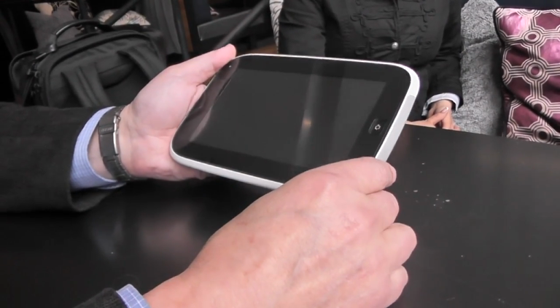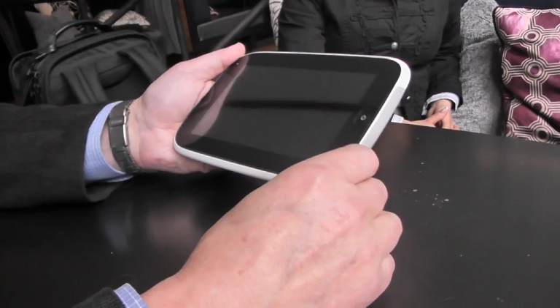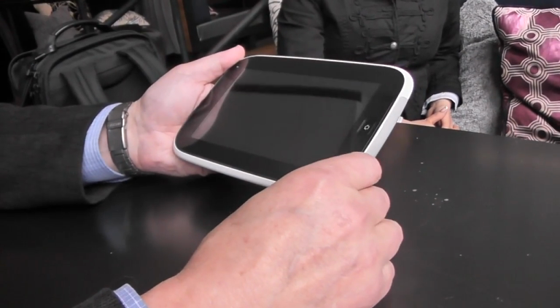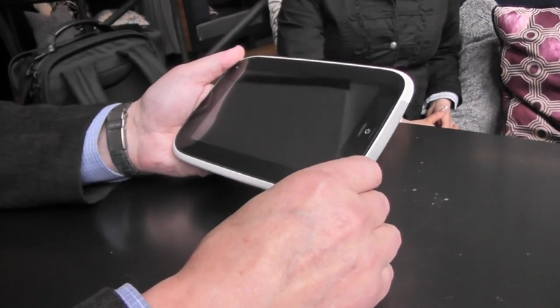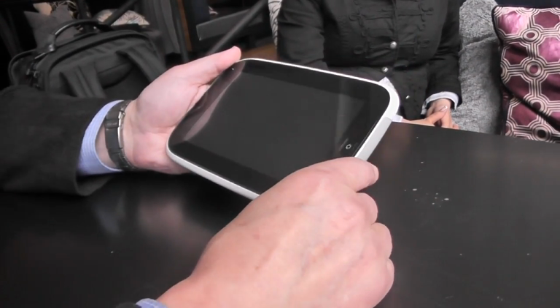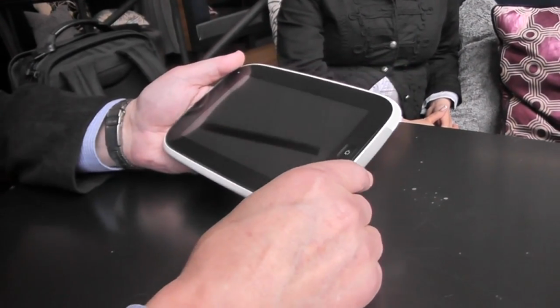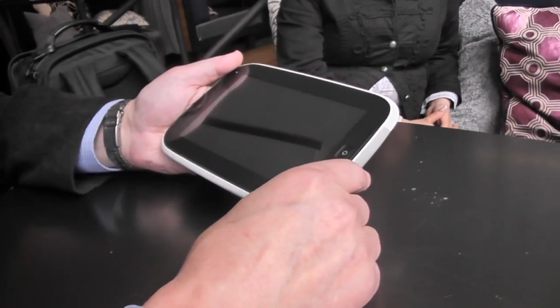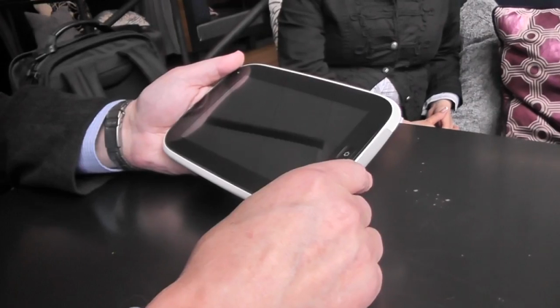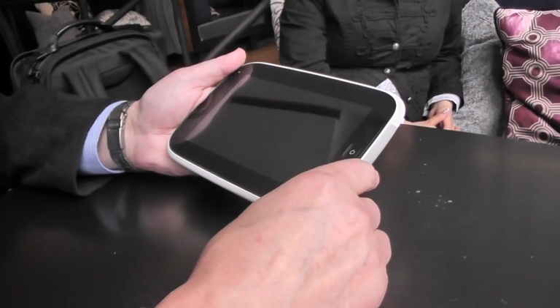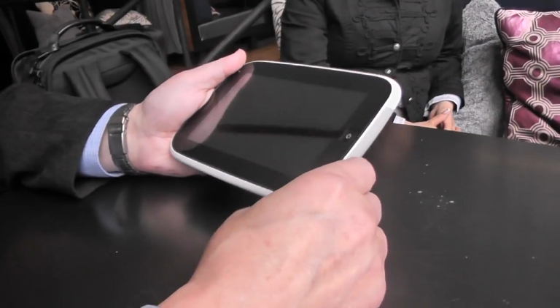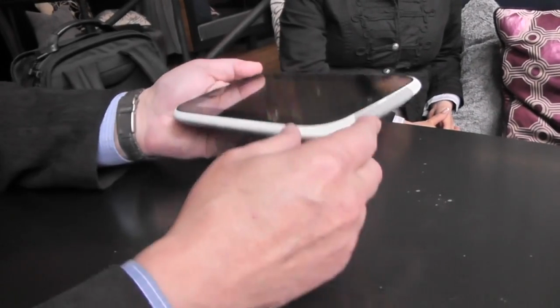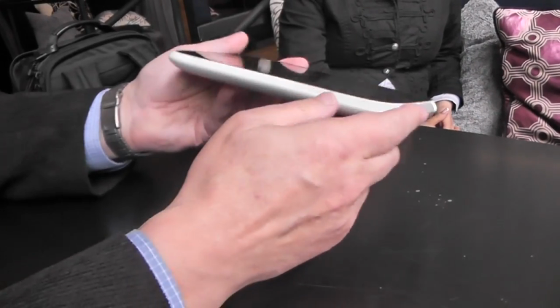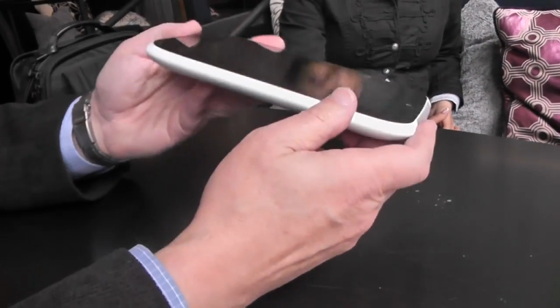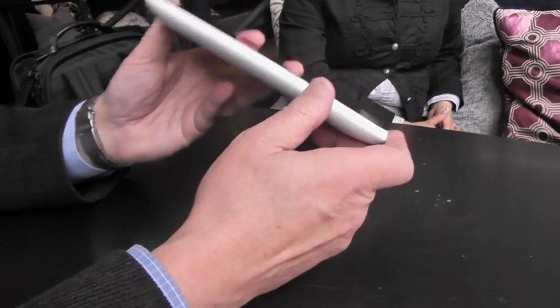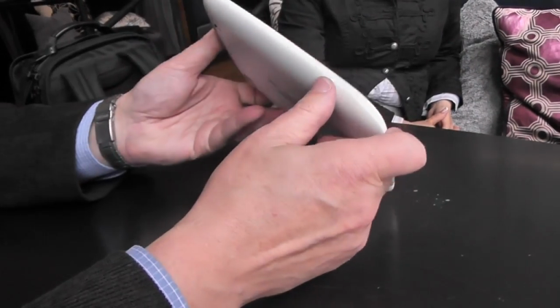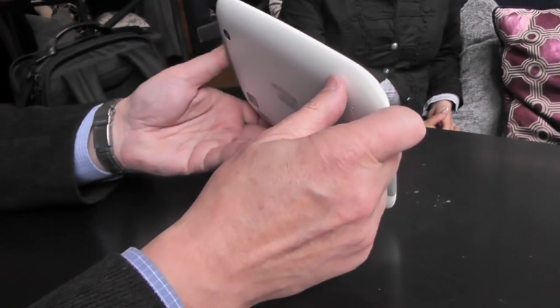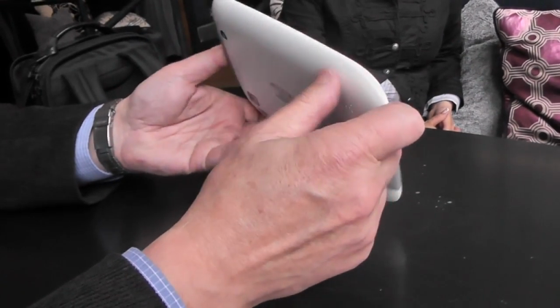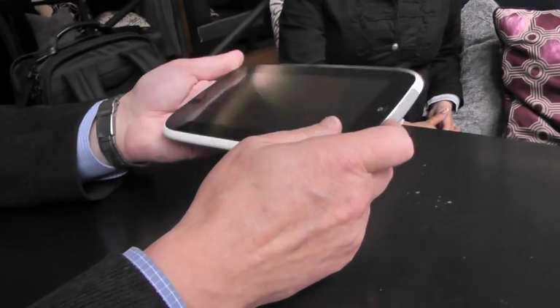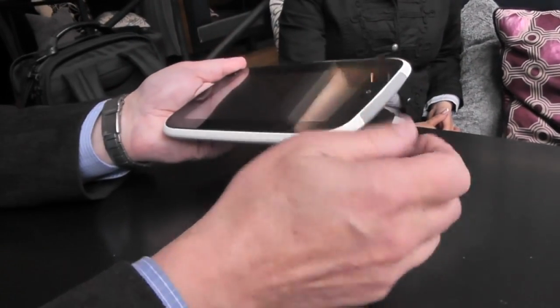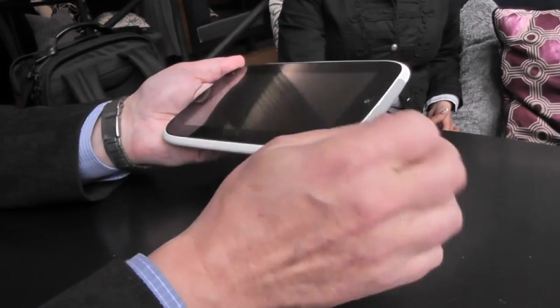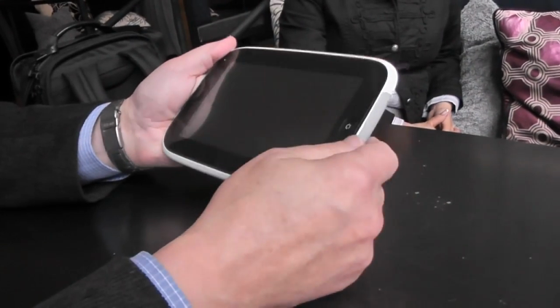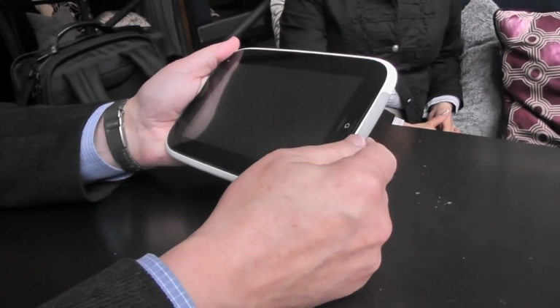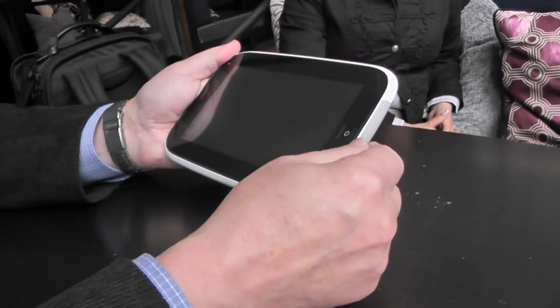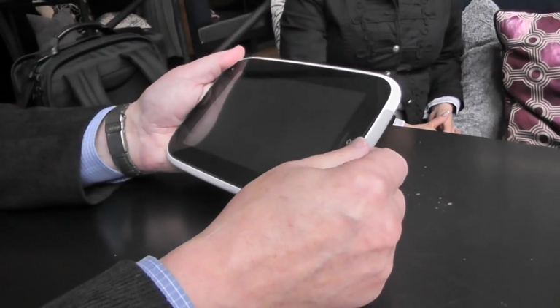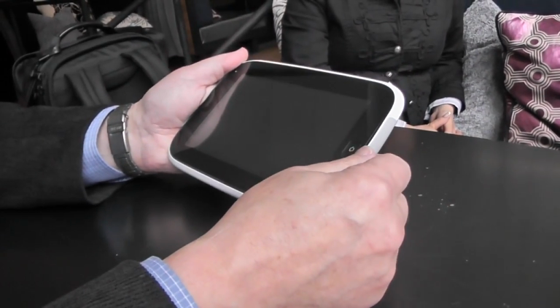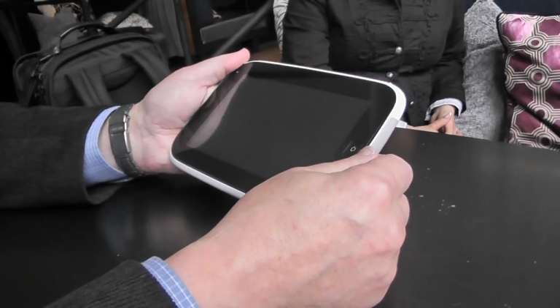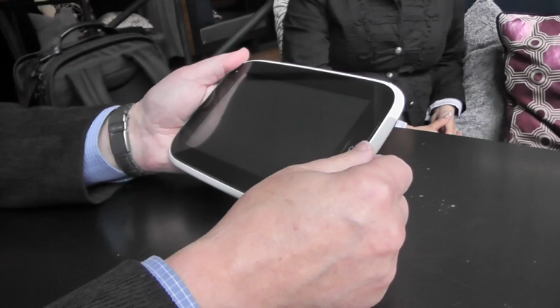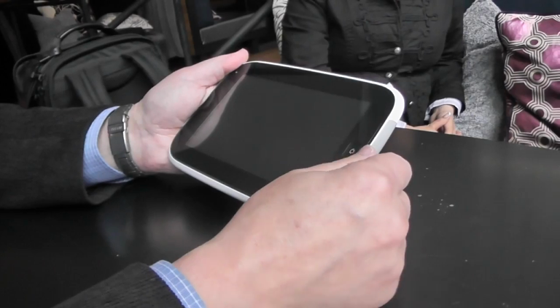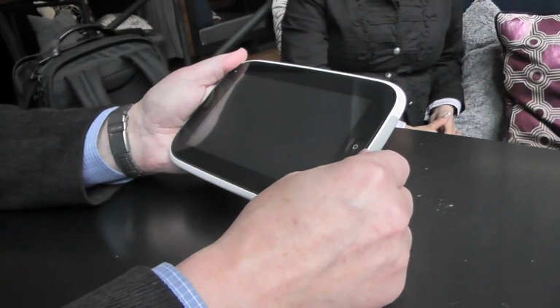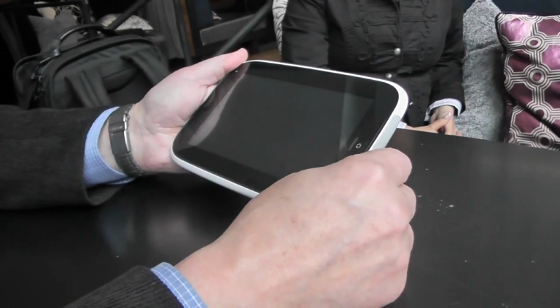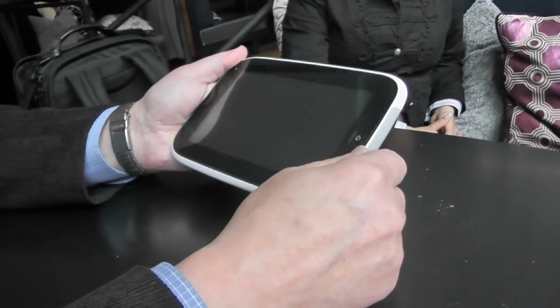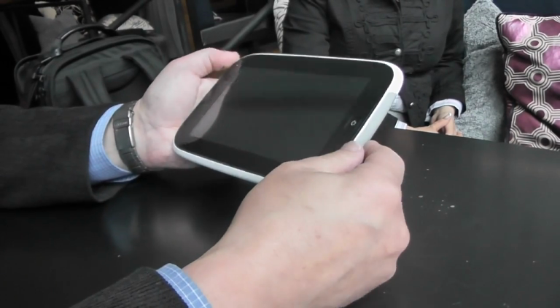Is it all removable? Well, it's a sealed device, so you can't open it up — it's not field serviceable in that sense.